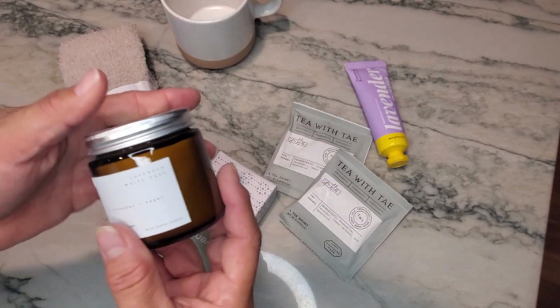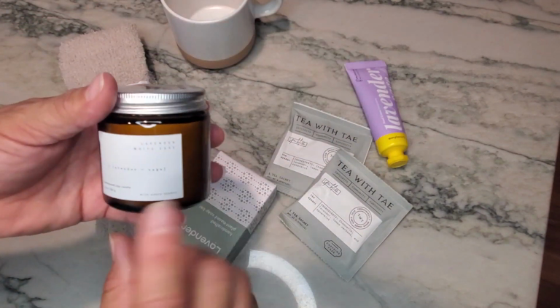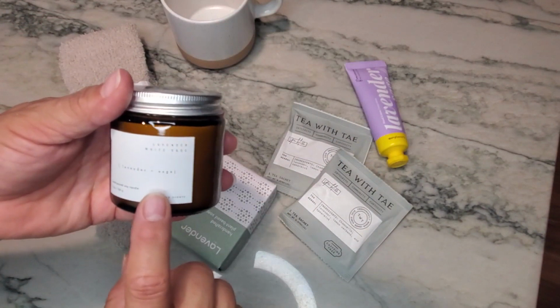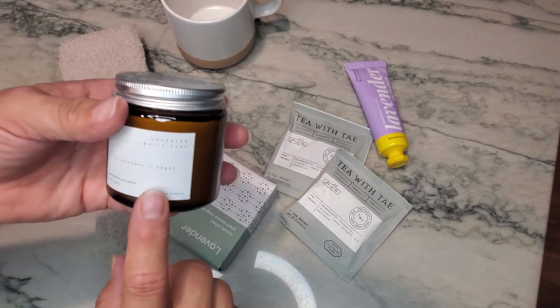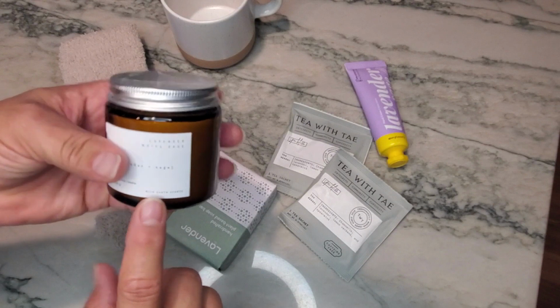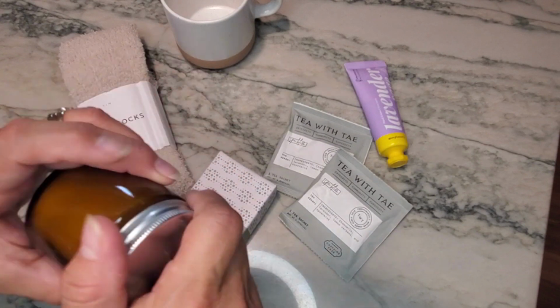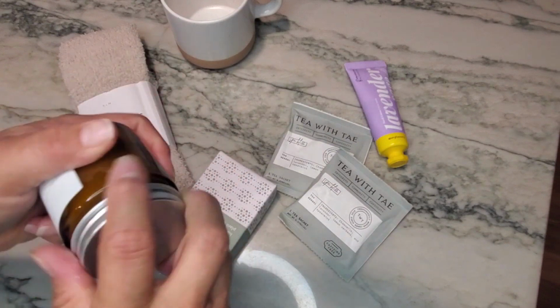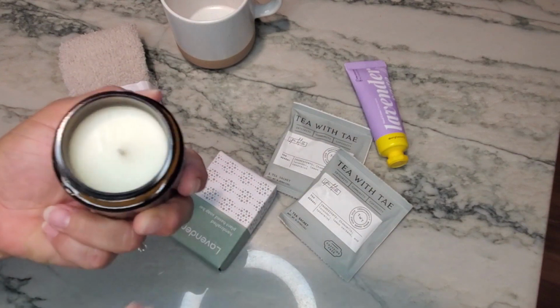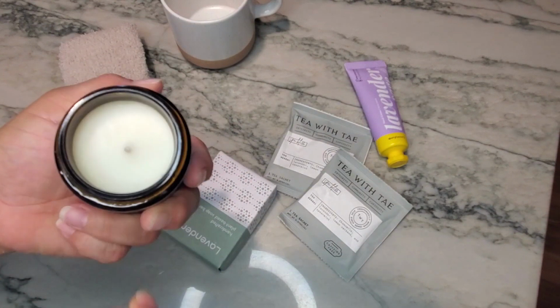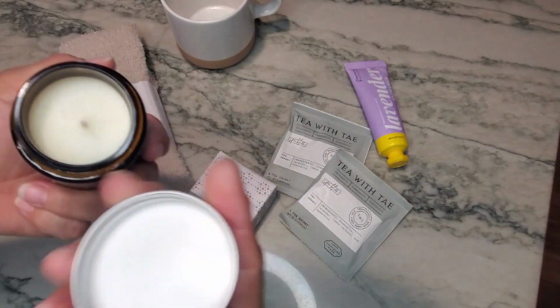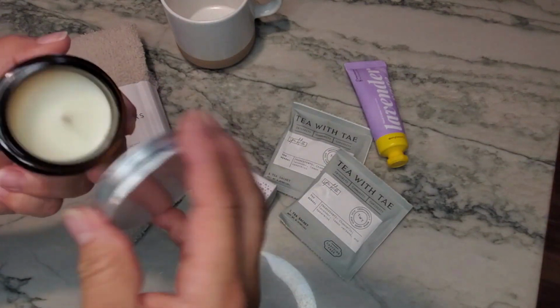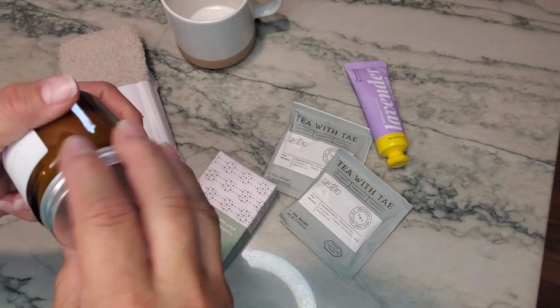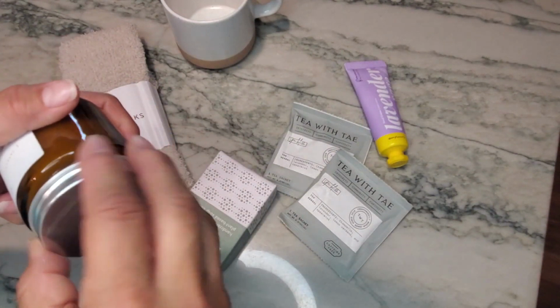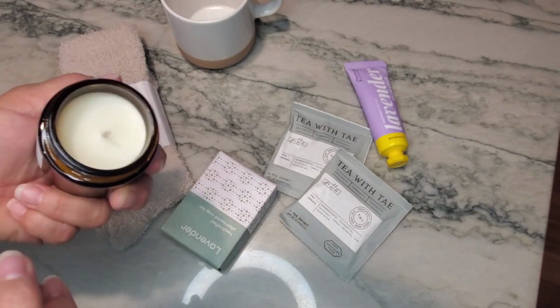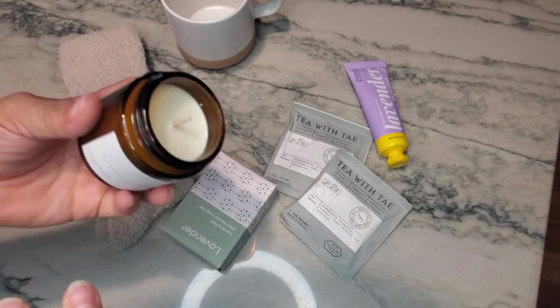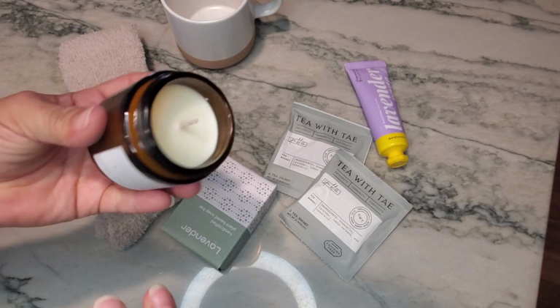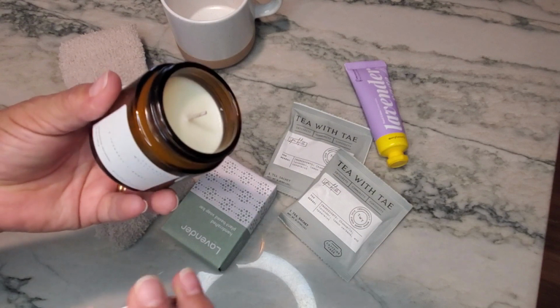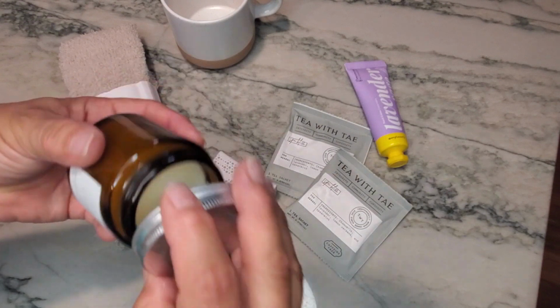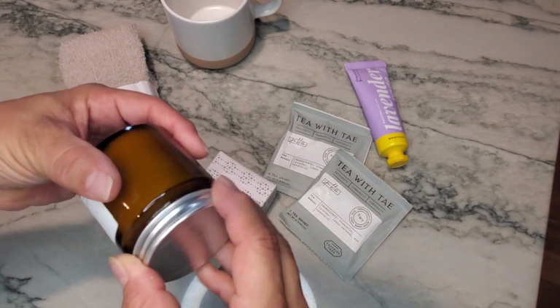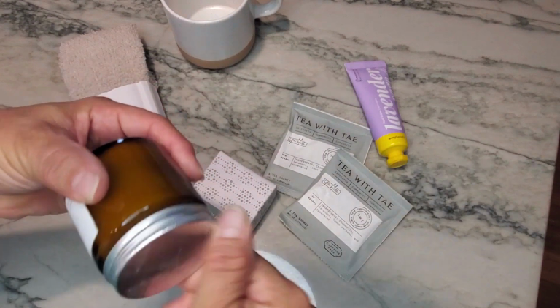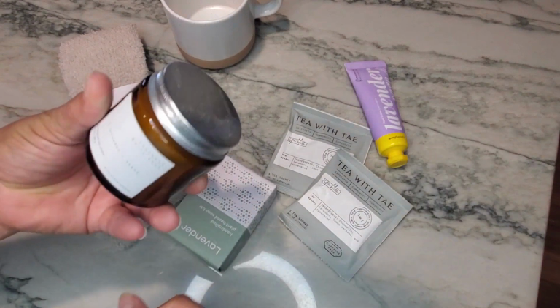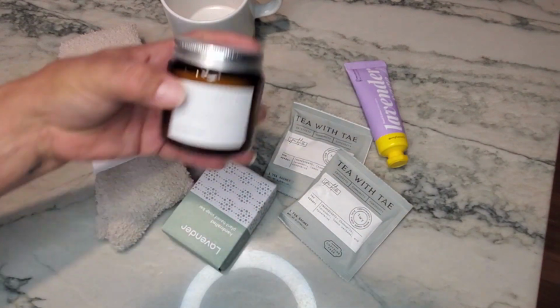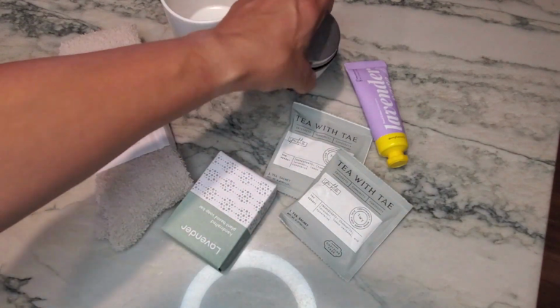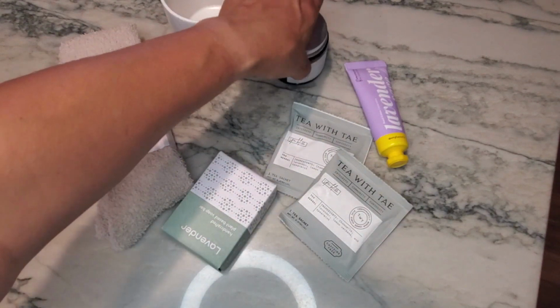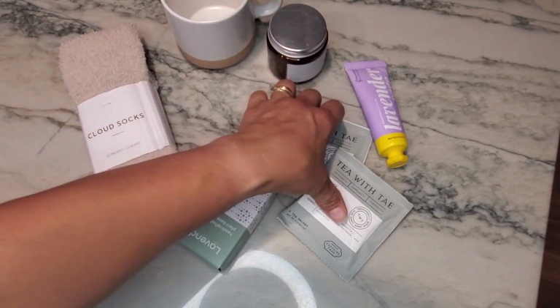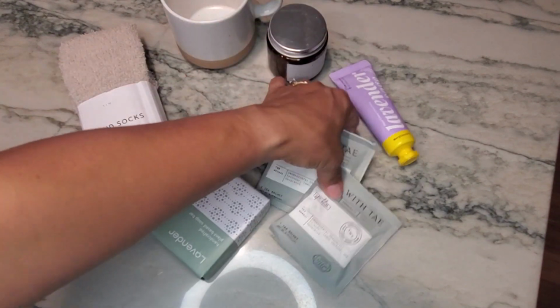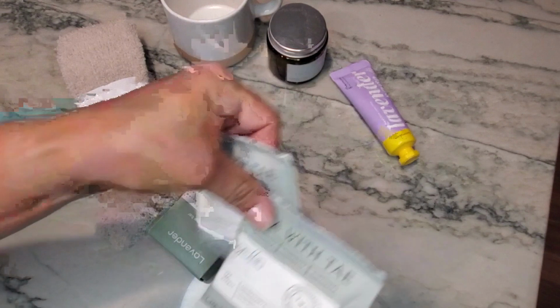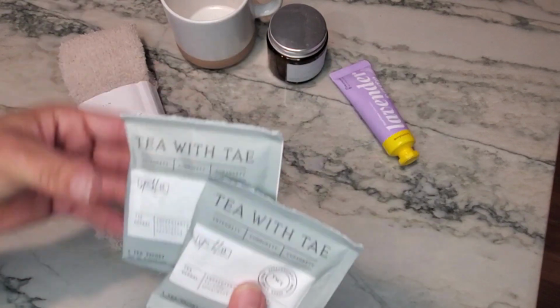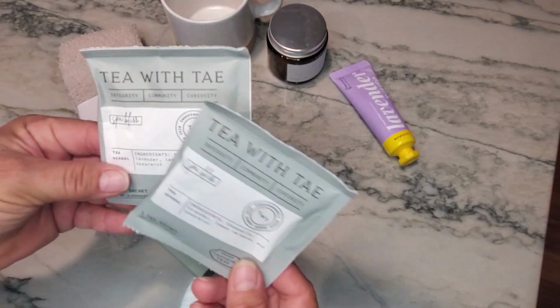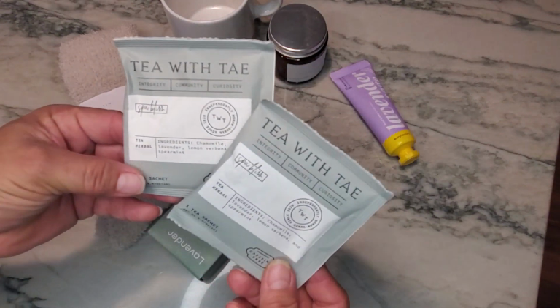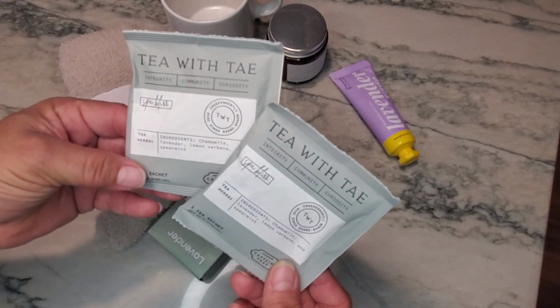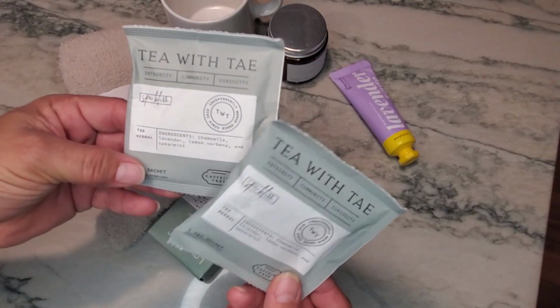There is a candle — four ounces, lavender and sage. I do like the fact that it has a lid, so when you're done burning it or you want to put it out, you can just put the lid back on.